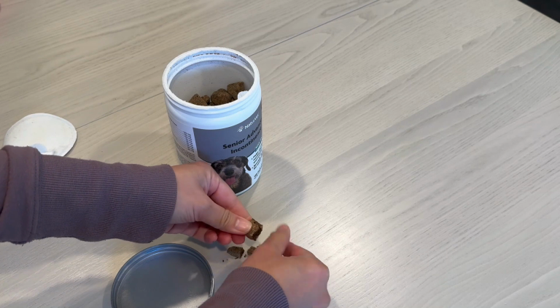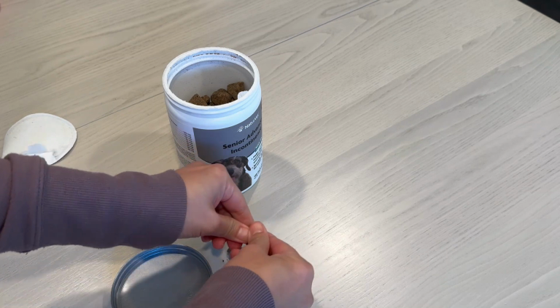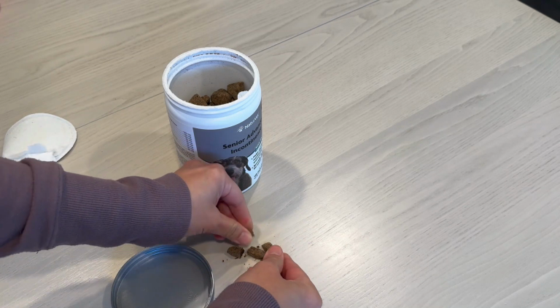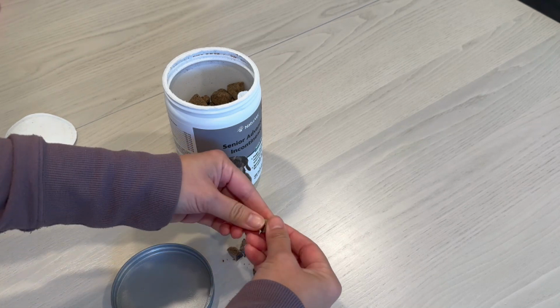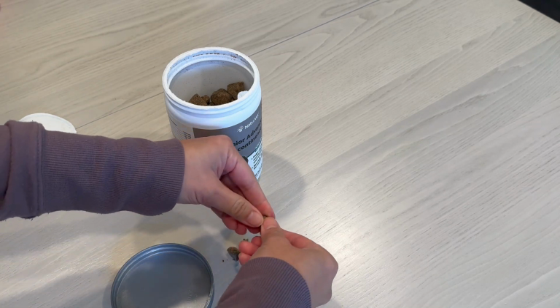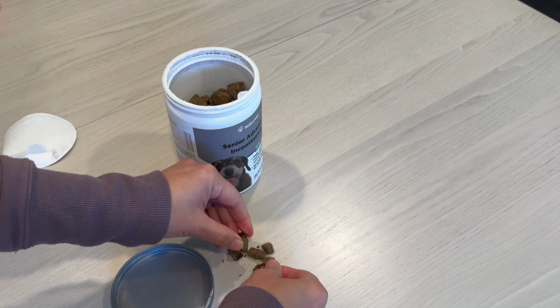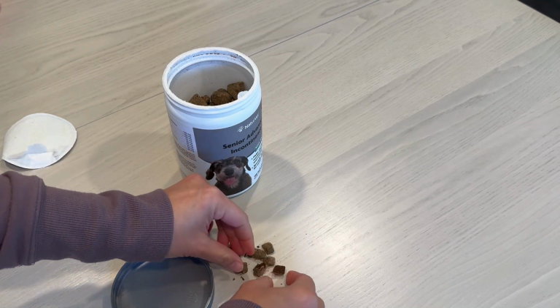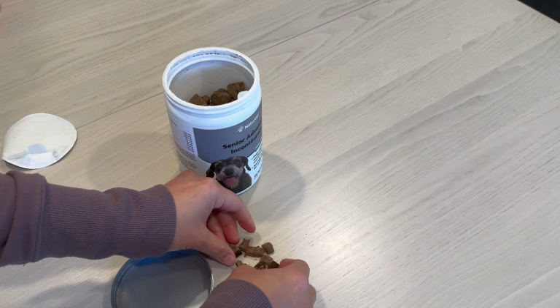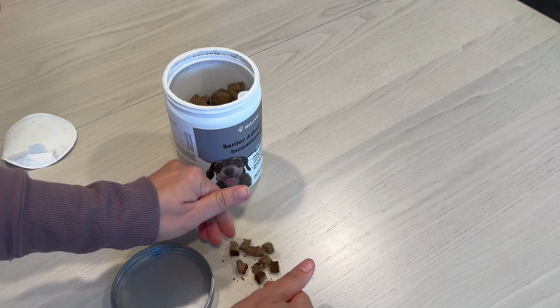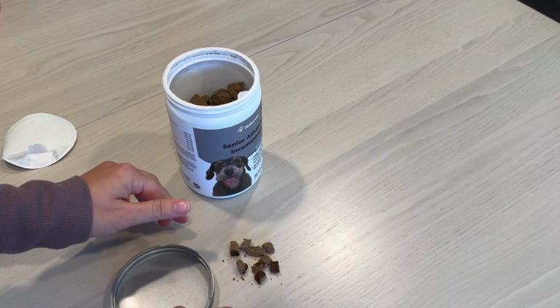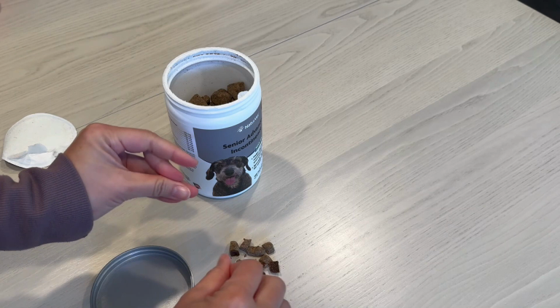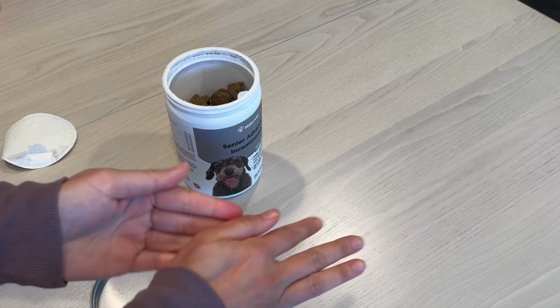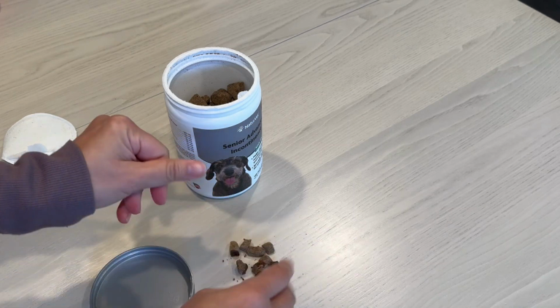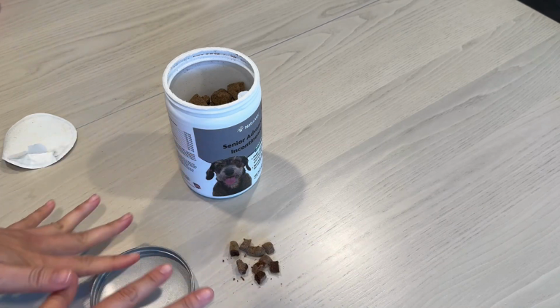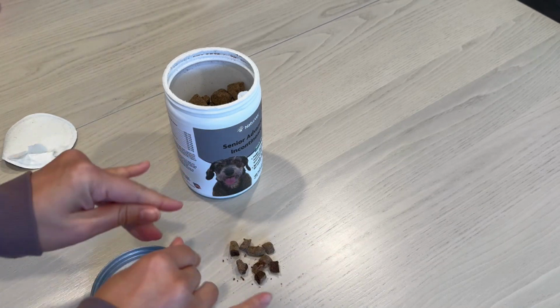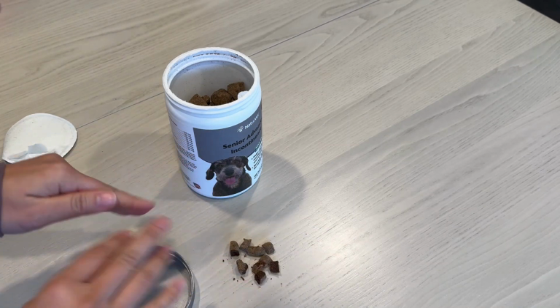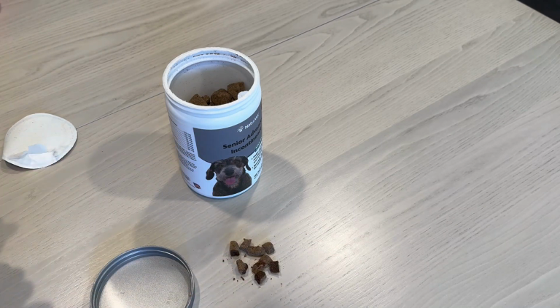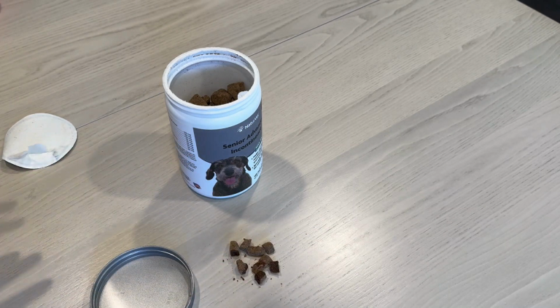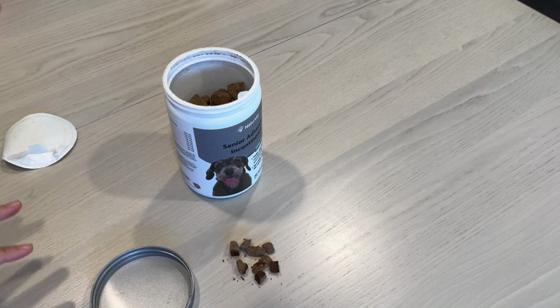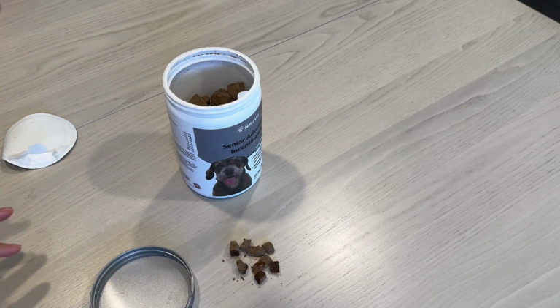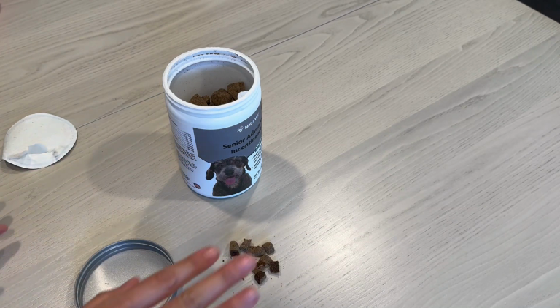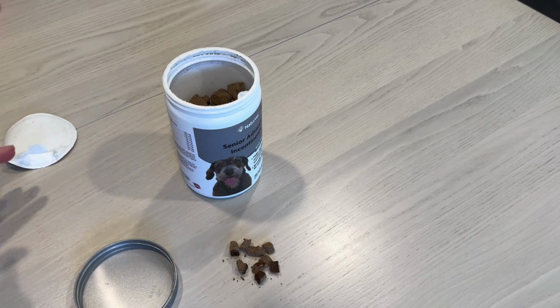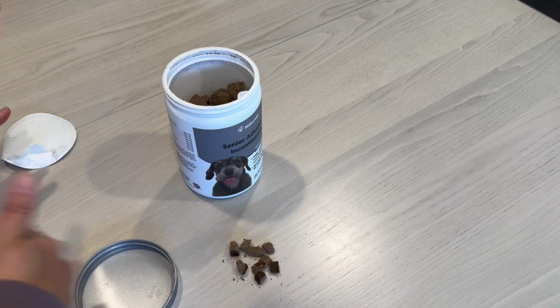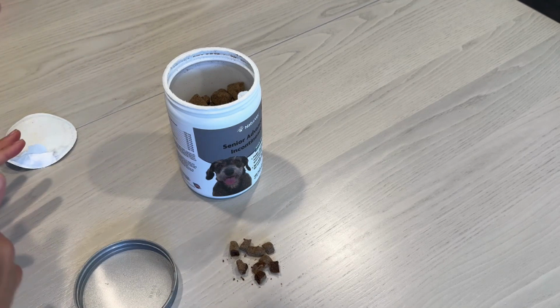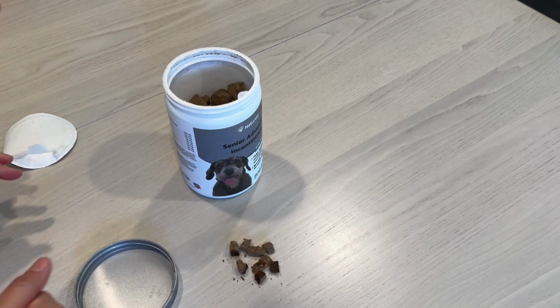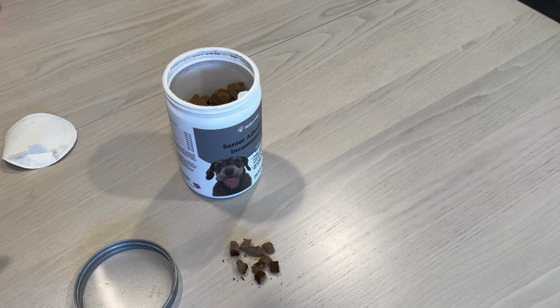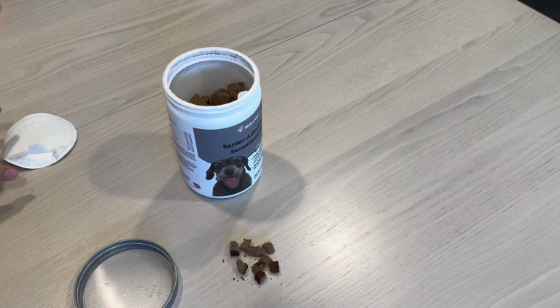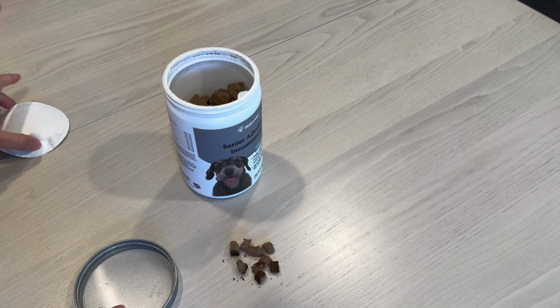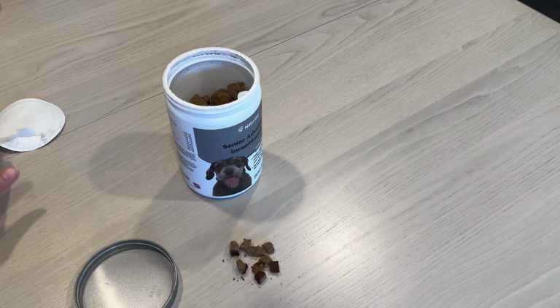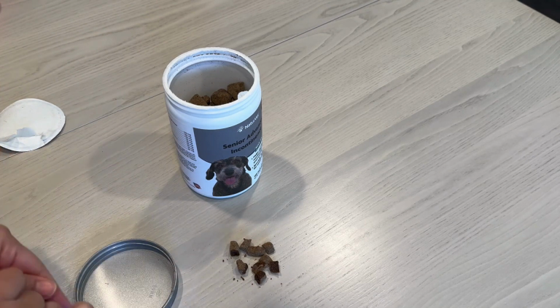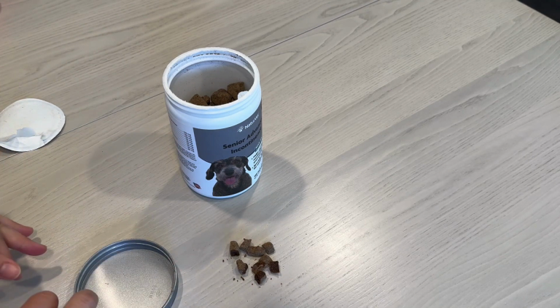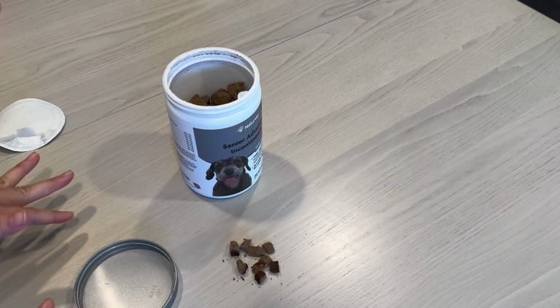I mix it with her other vitamins — she has fish oils — and of course I put some shredded meat in there as well. She's not the biggest fan of the taste, but whenever I mix it all up together with the food, she is happy as a clam to have it.